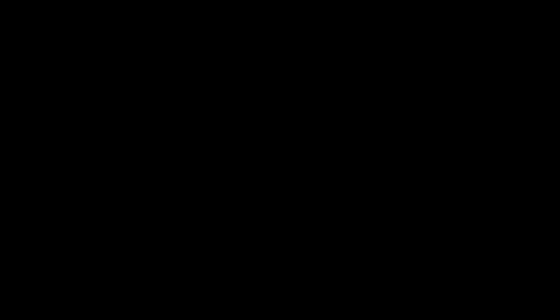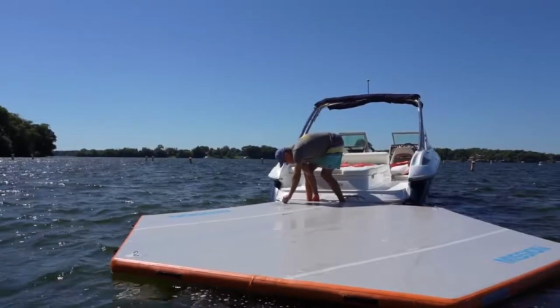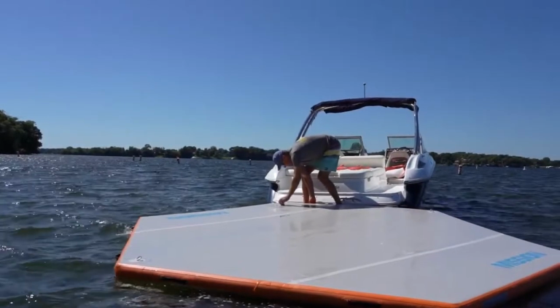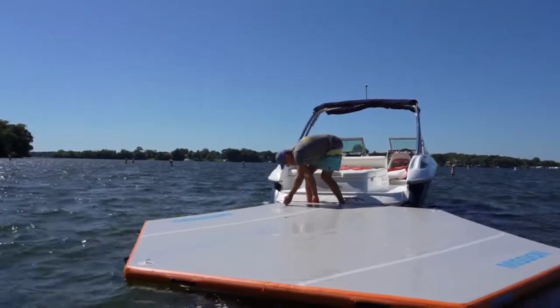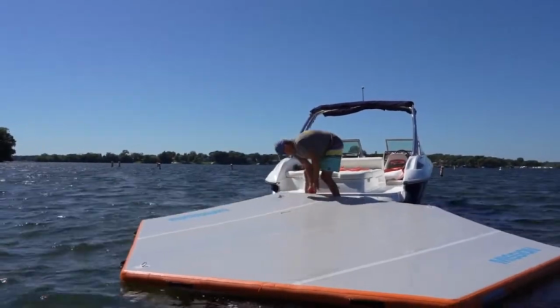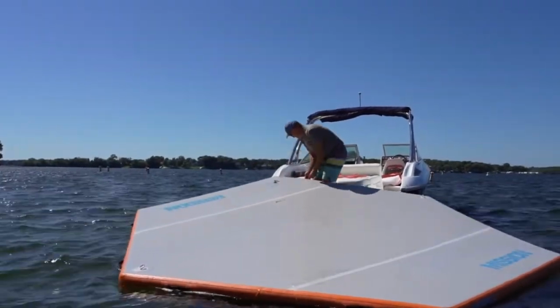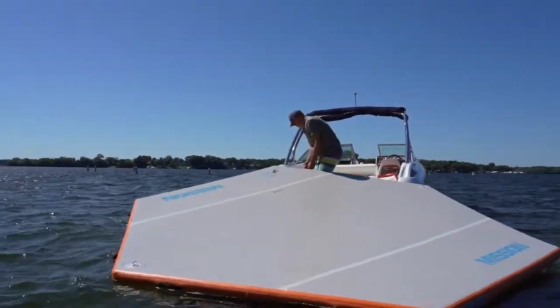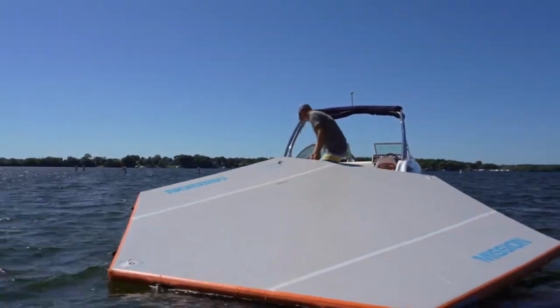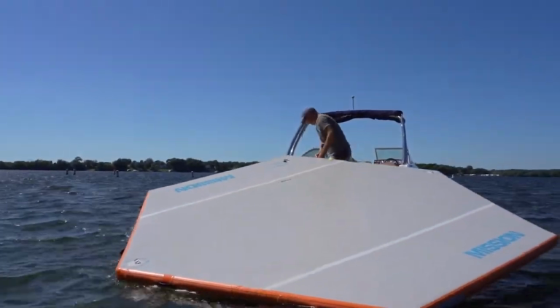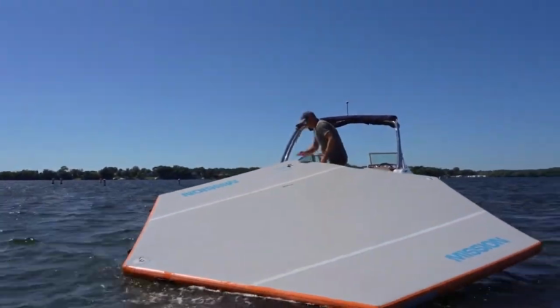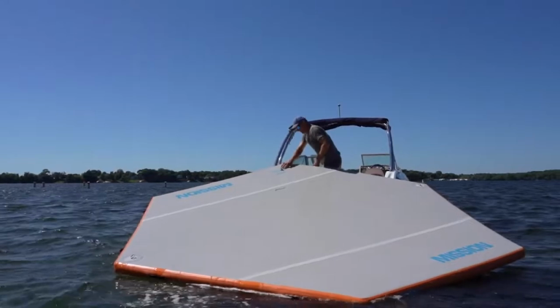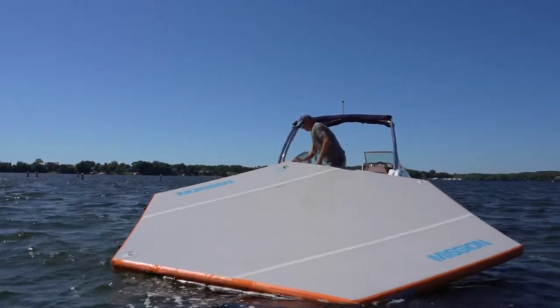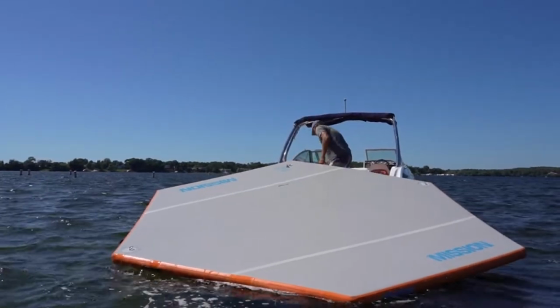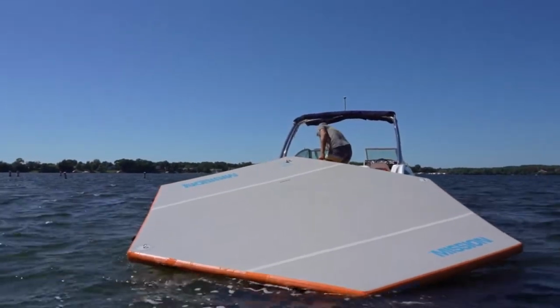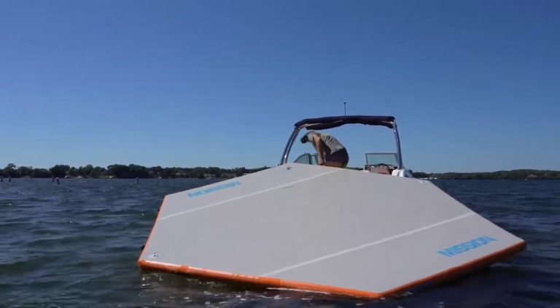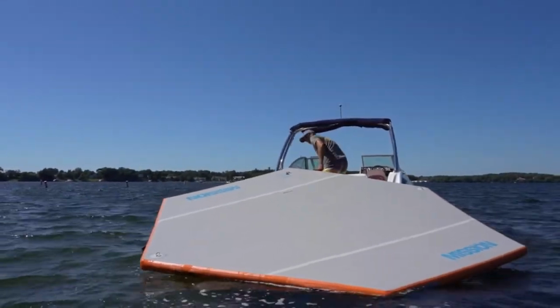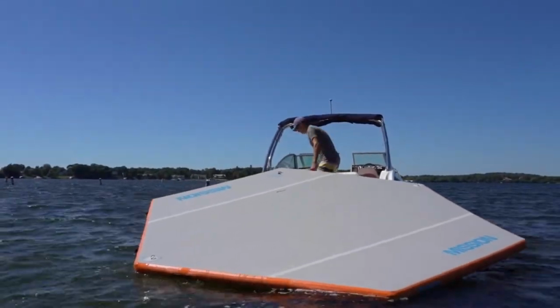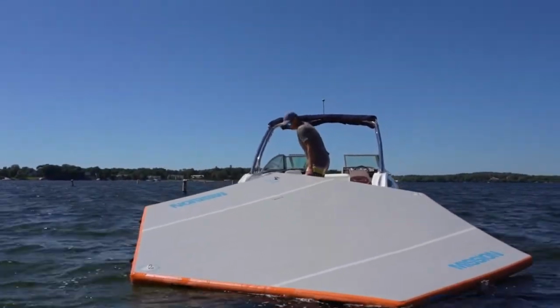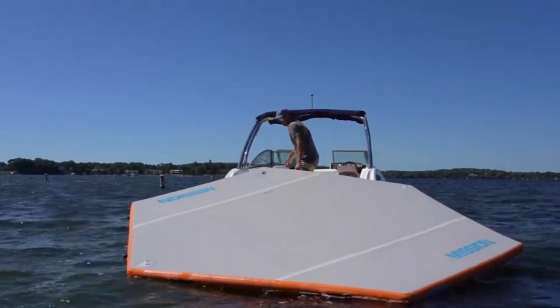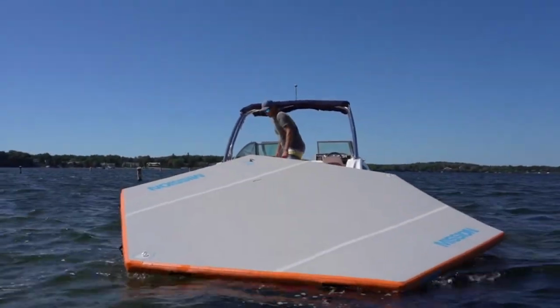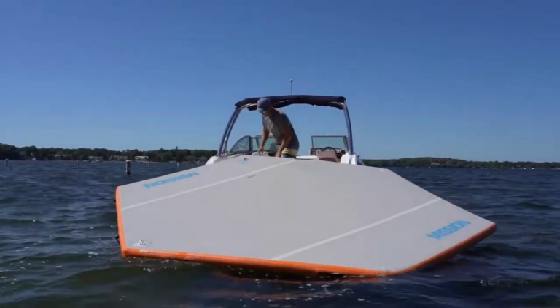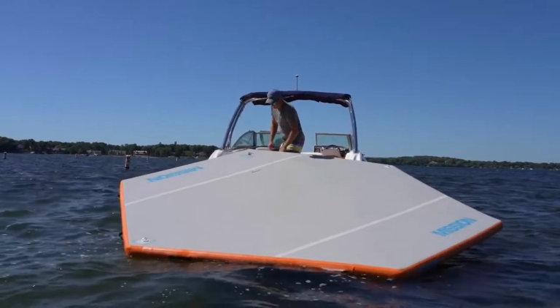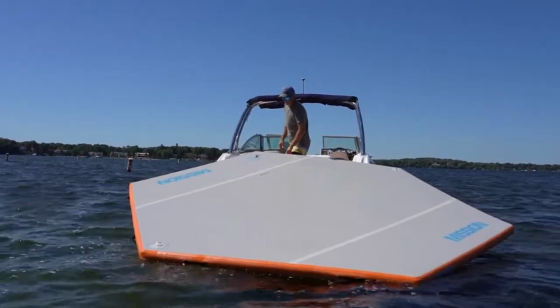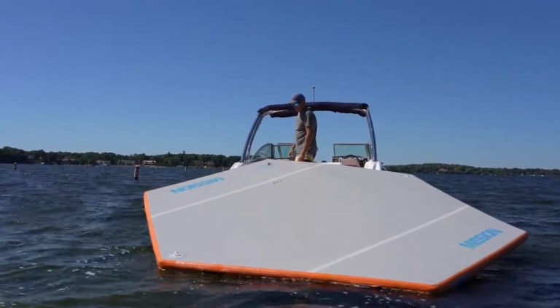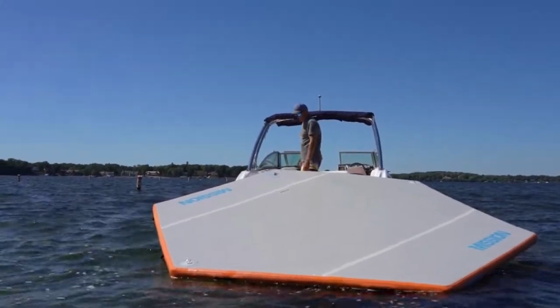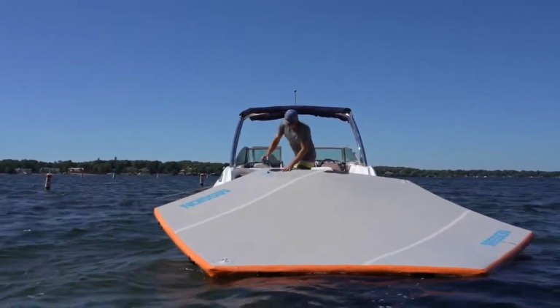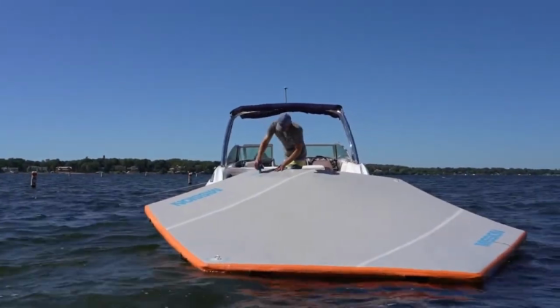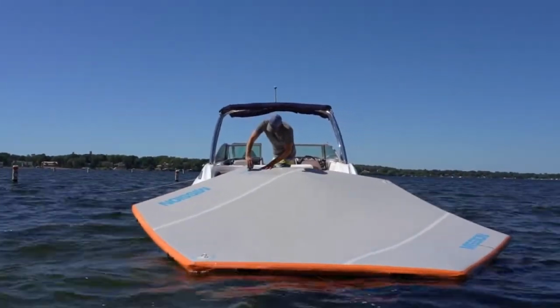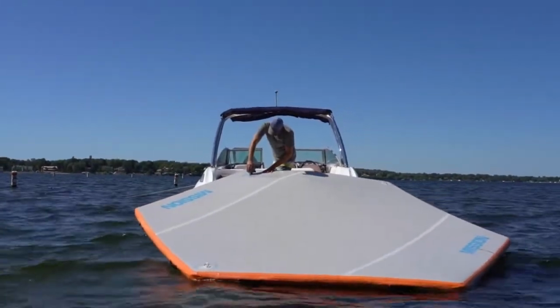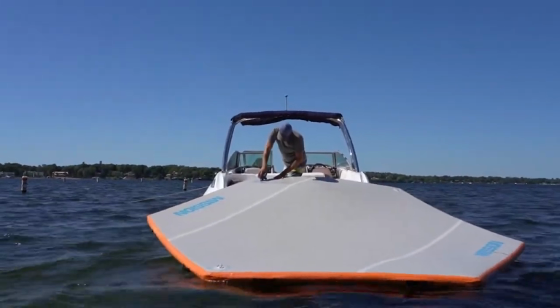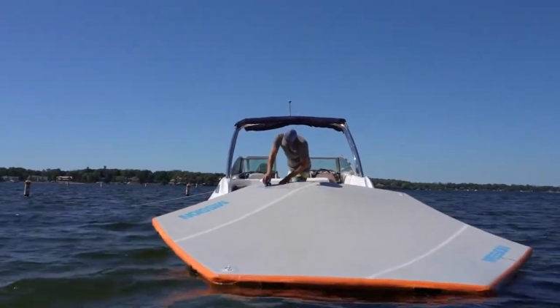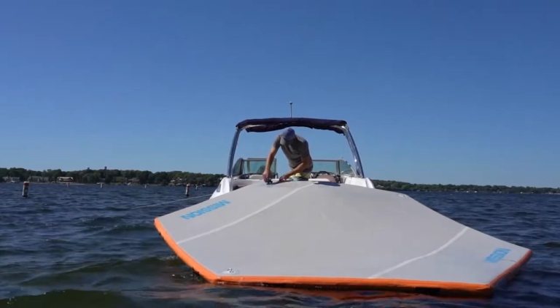Hey guys, Mark here from Mission BoCare. Today we're talking about the hex mat and how you're going to manage this when you're out on the water. This is a big mat and it might seem a little intimidating at first, but with a little bit of technique, it's actually very manageable.